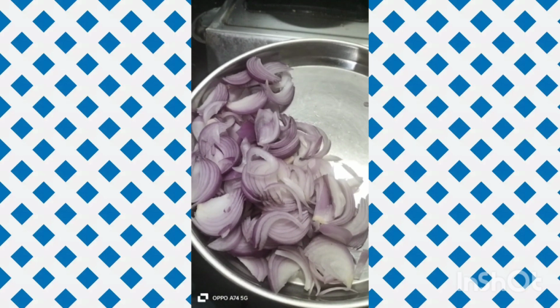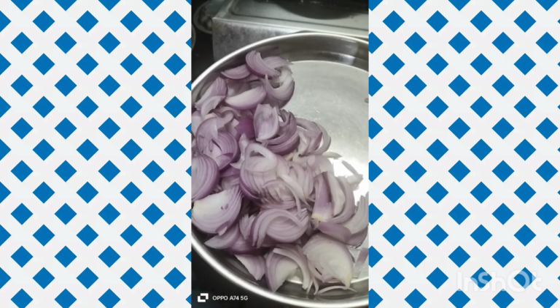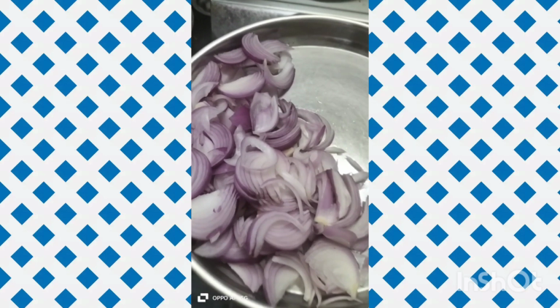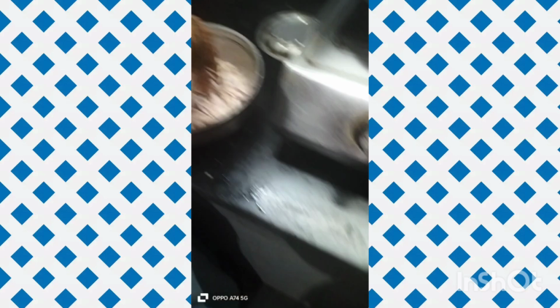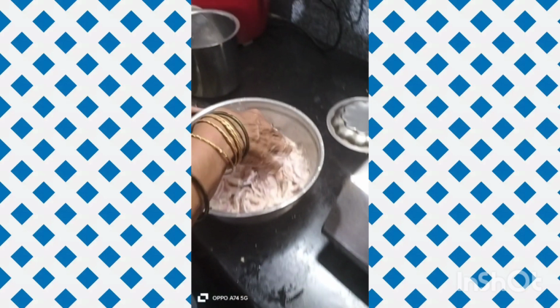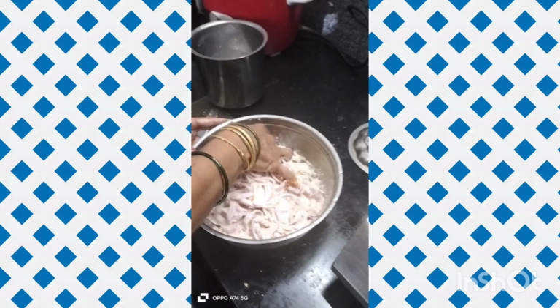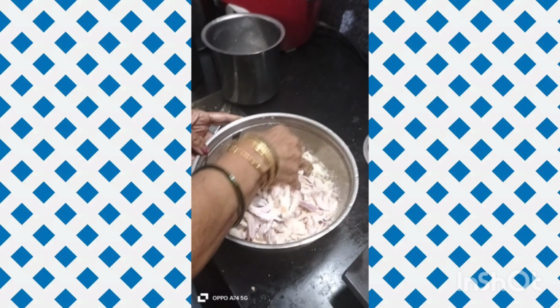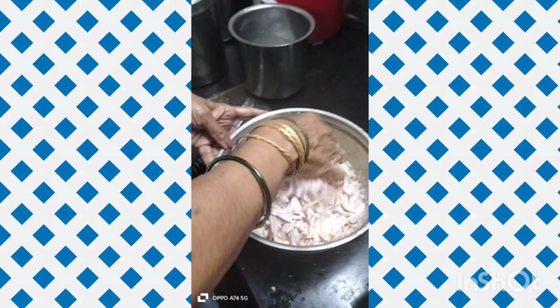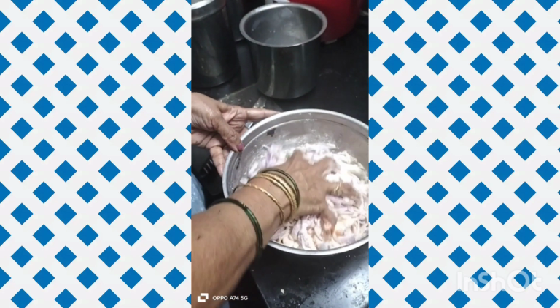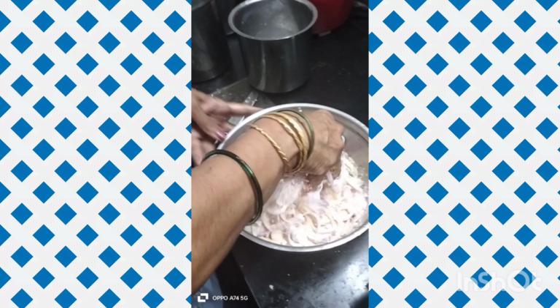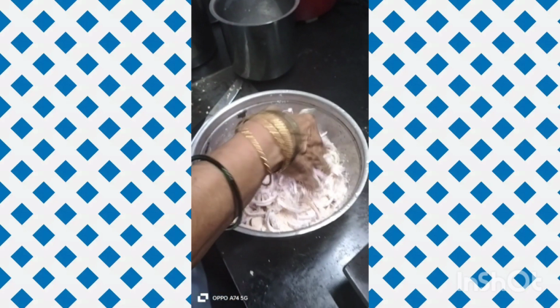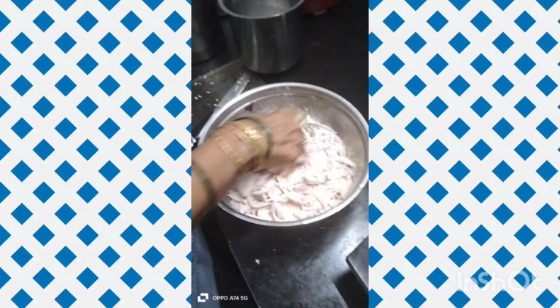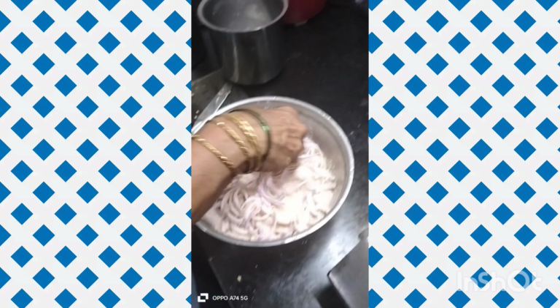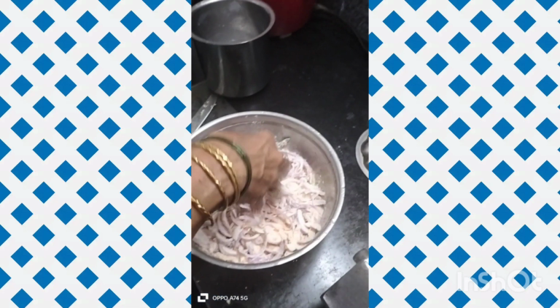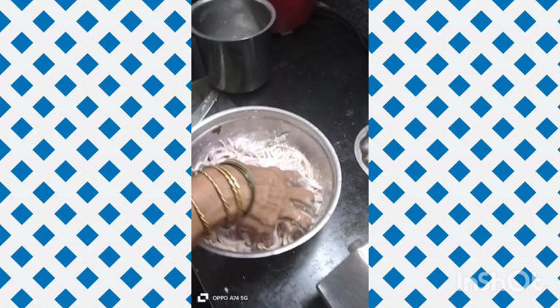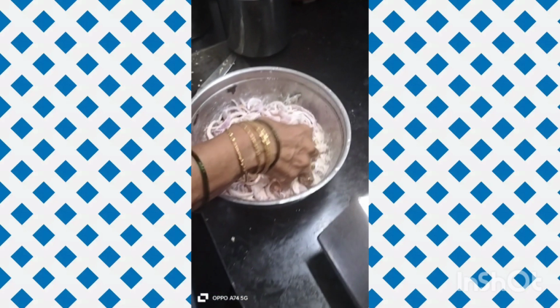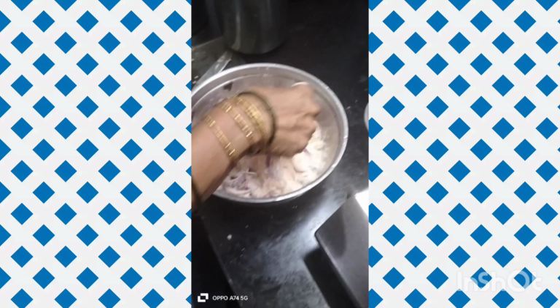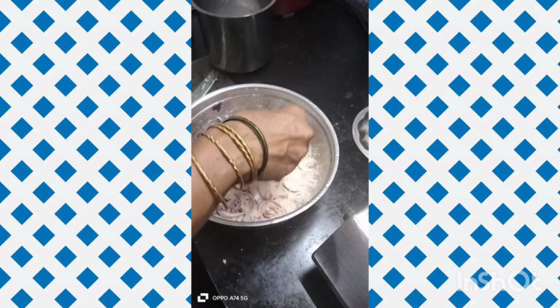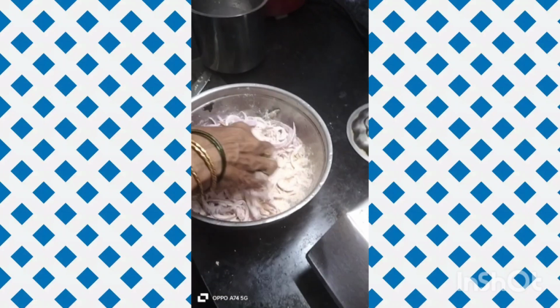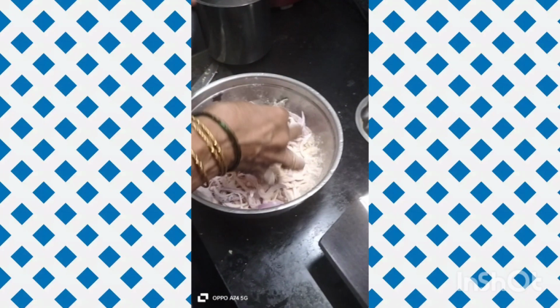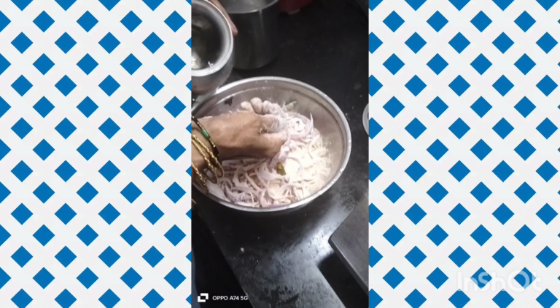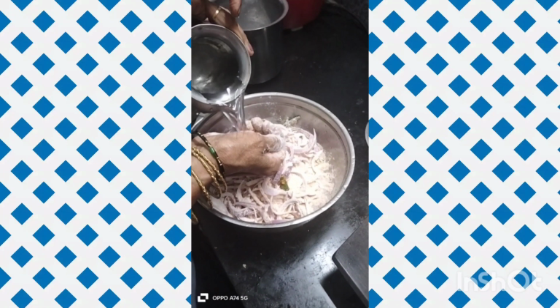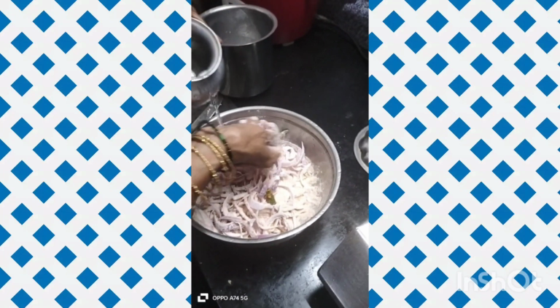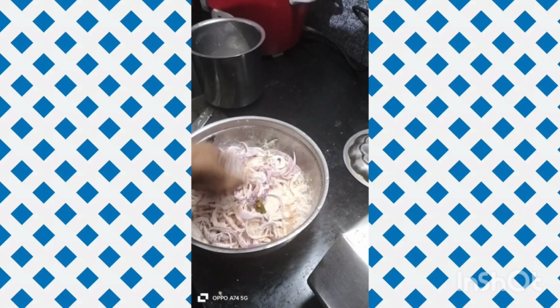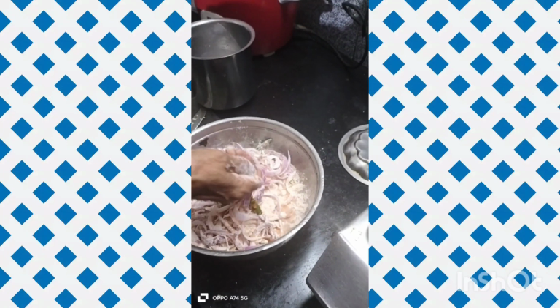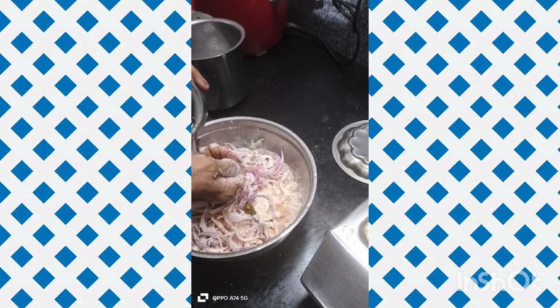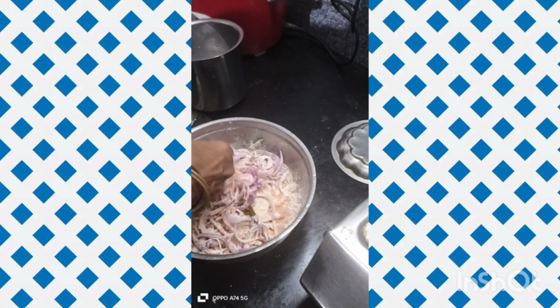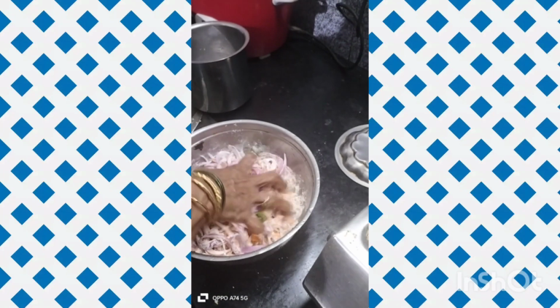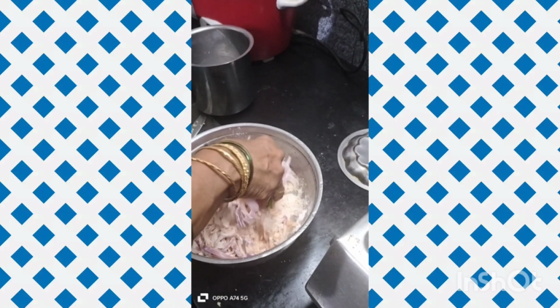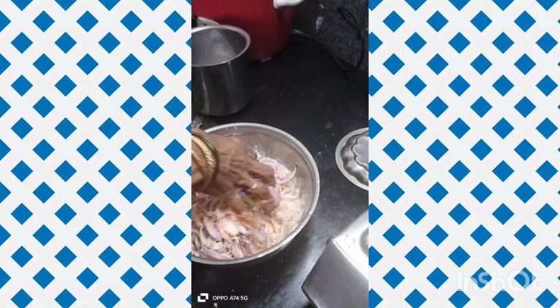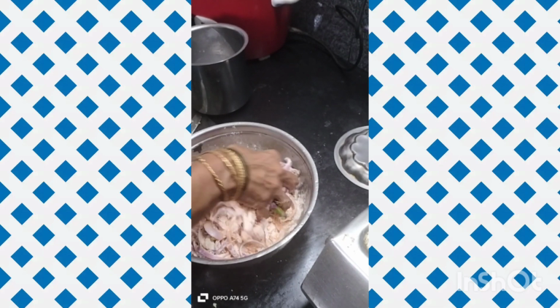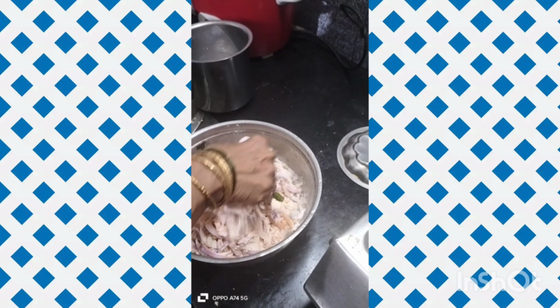Cut the onions into thin slices. Peel and add a little bit of spice — about 1.5 to 3 or 4 portions. Add two ingredients, then add some green chilies. Cut the green chilies and mix them in.